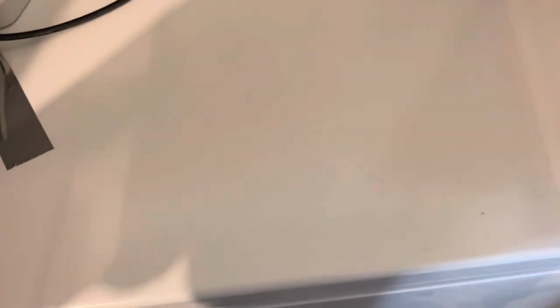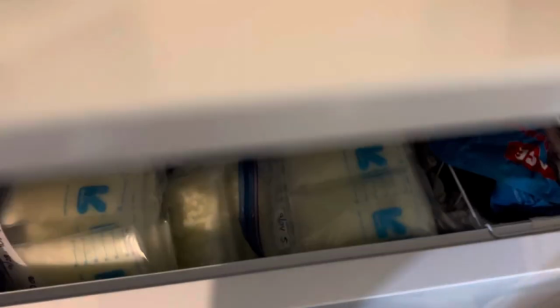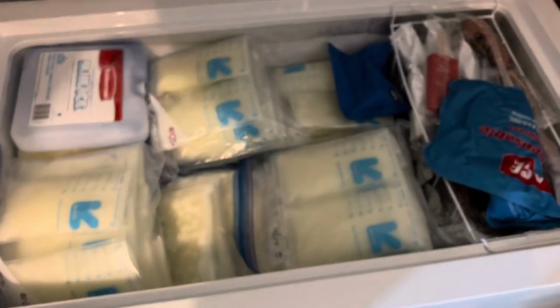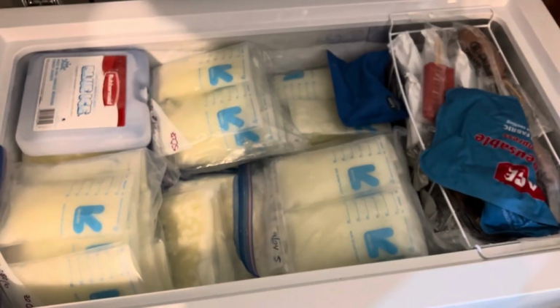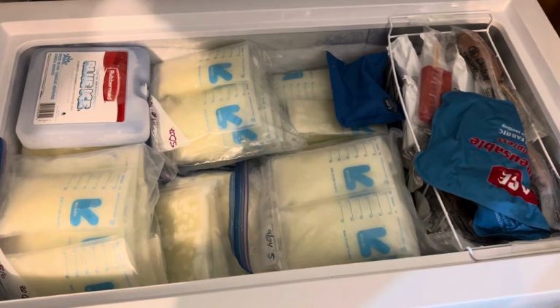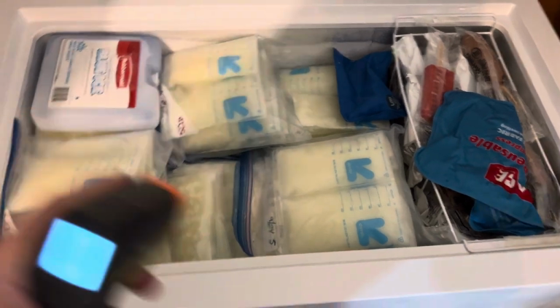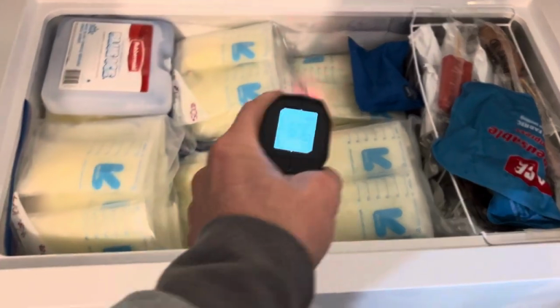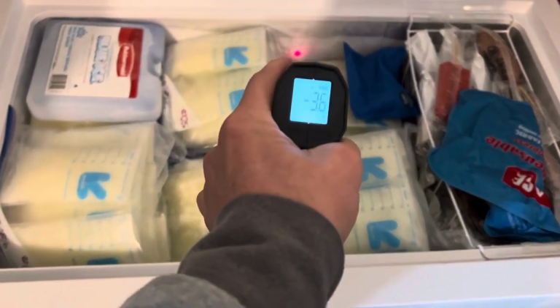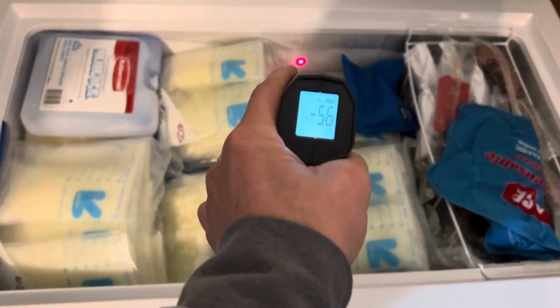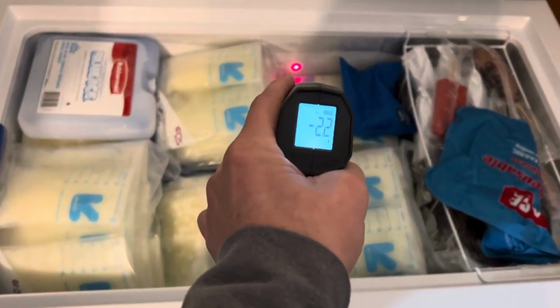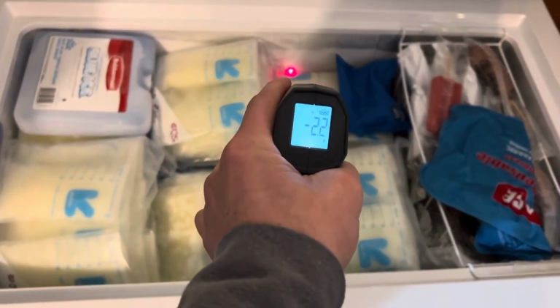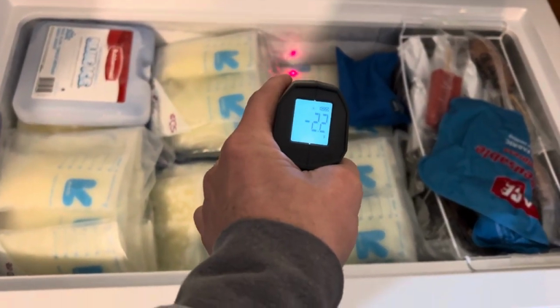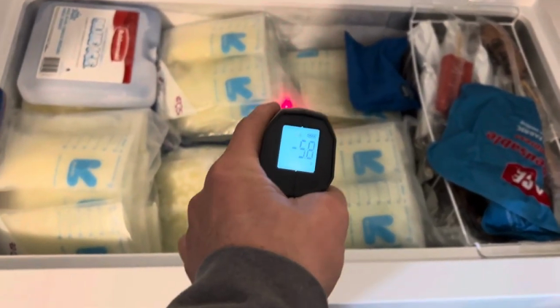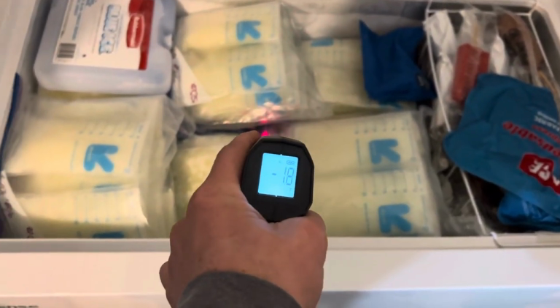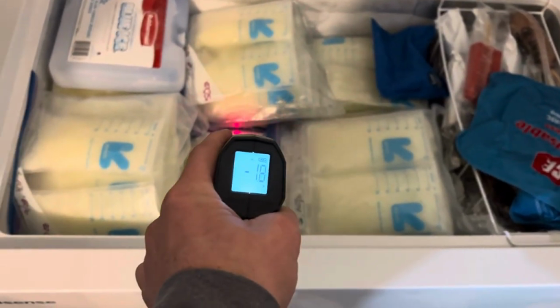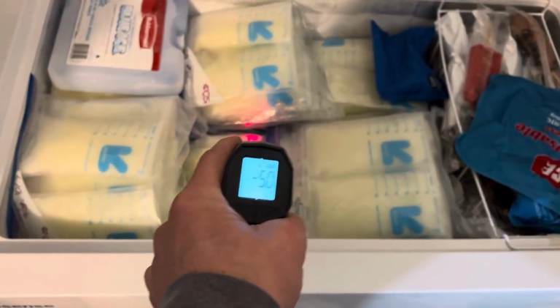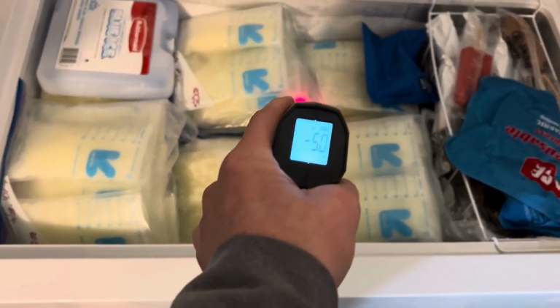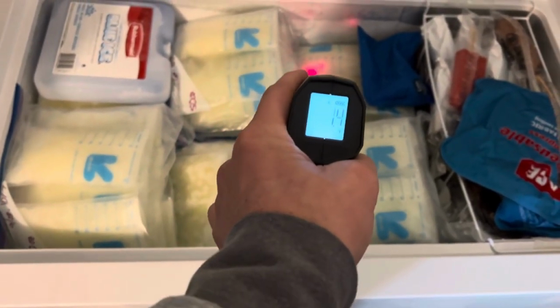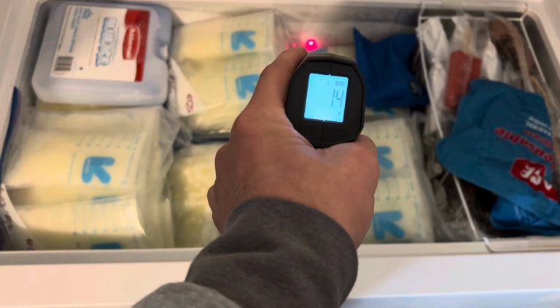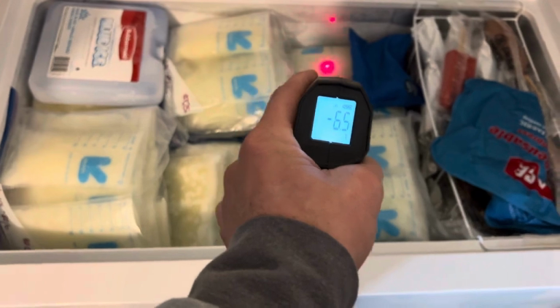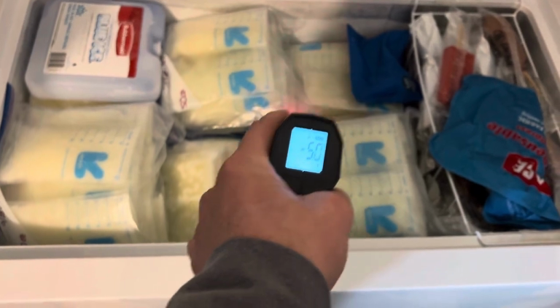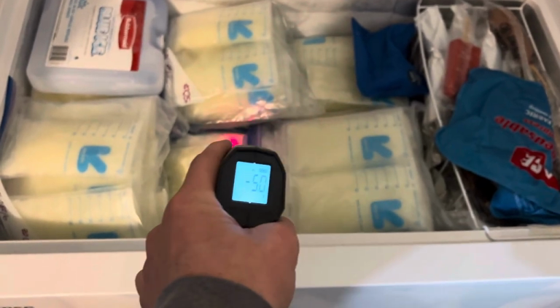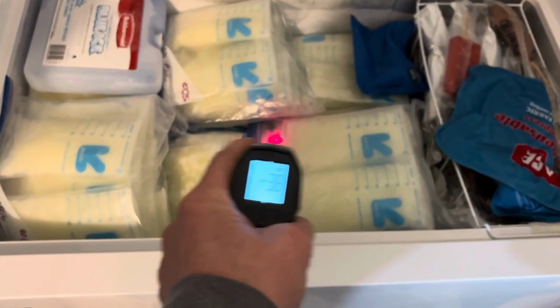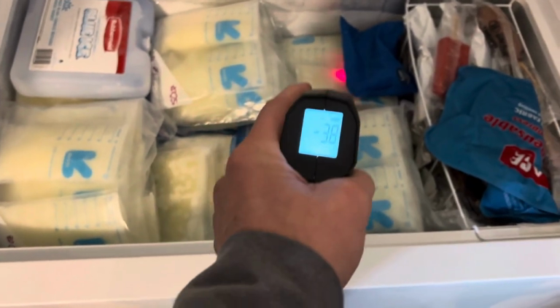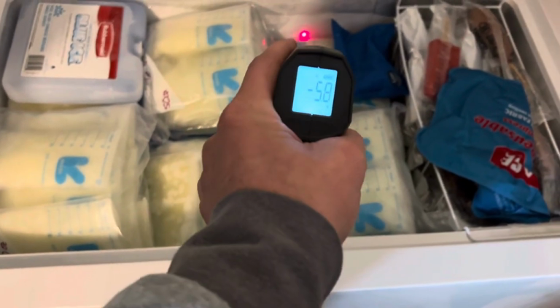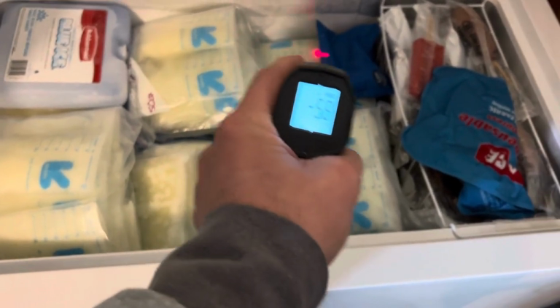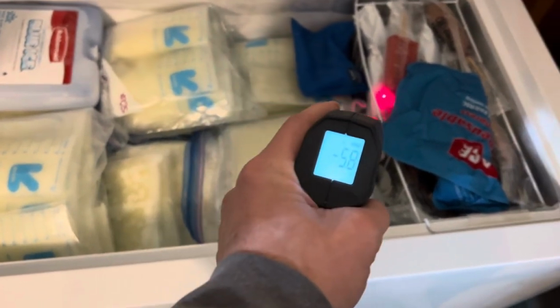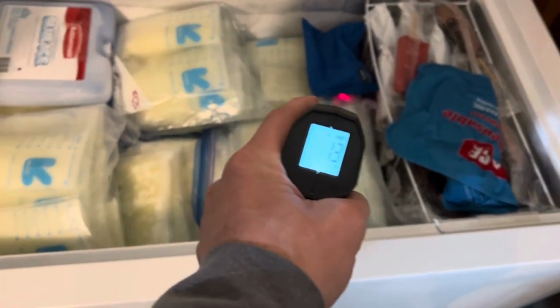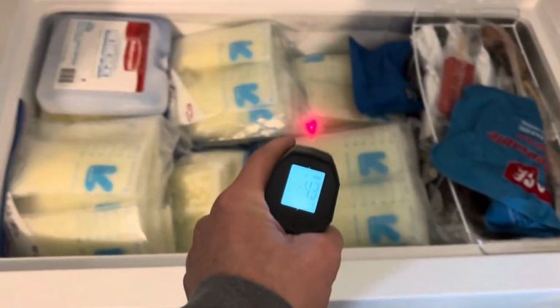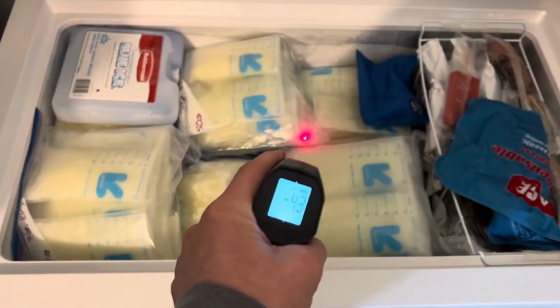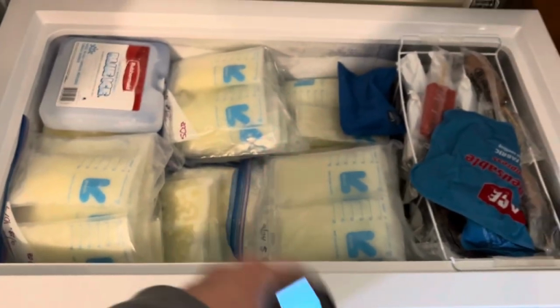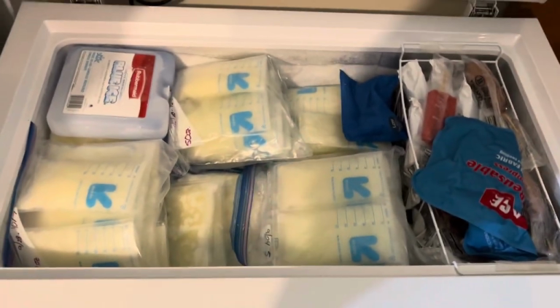We're going to open it up — it's packed full right now — but just to show you that it is in fact ice cold. It's about negative five degrees, which is pretty much where we keep it.